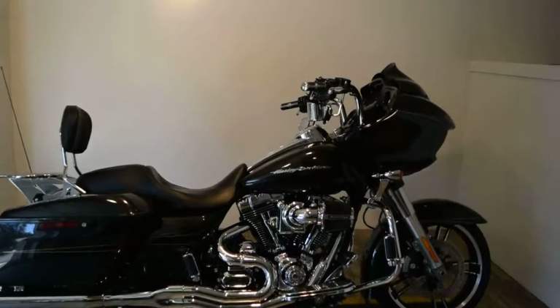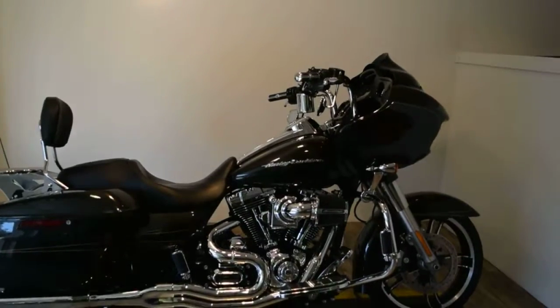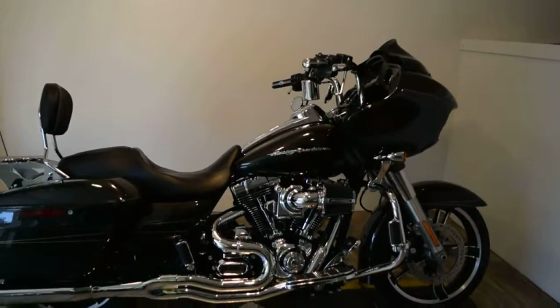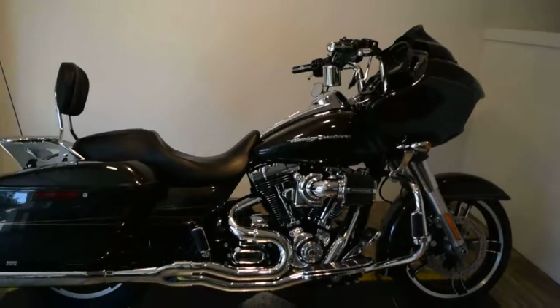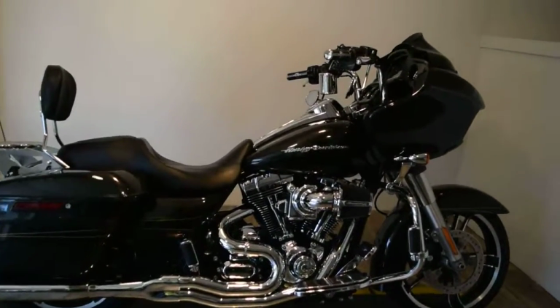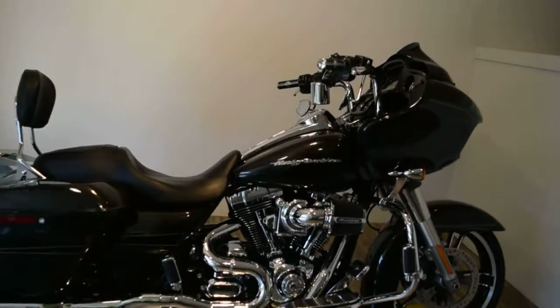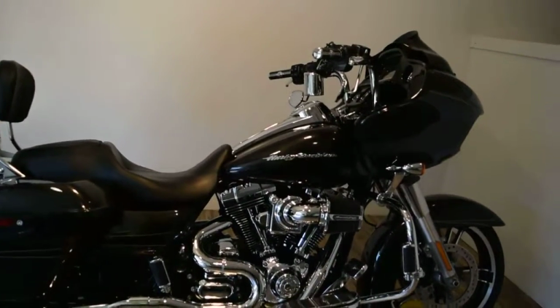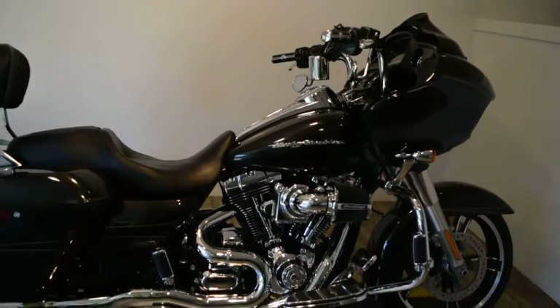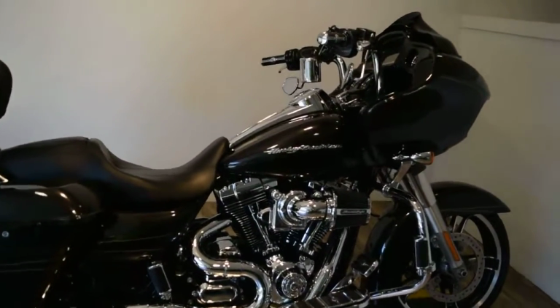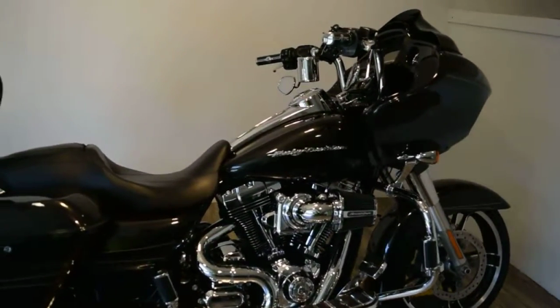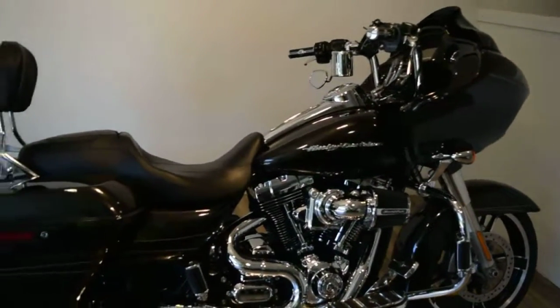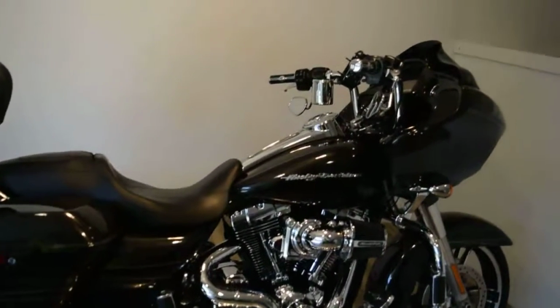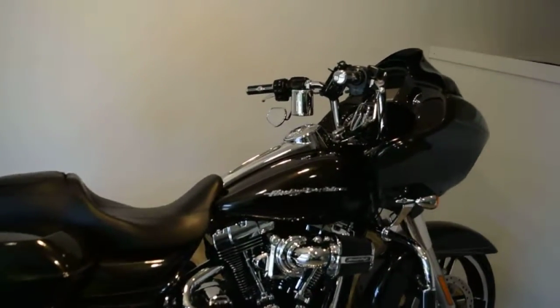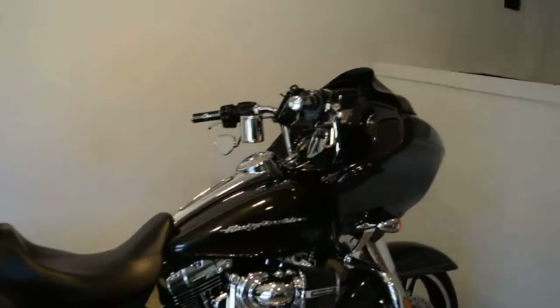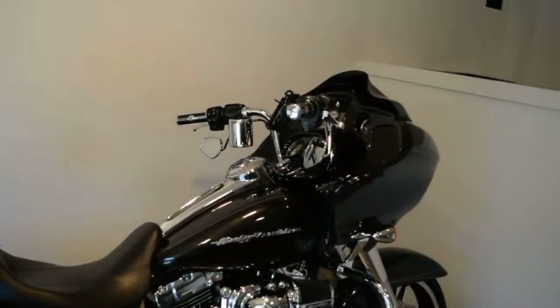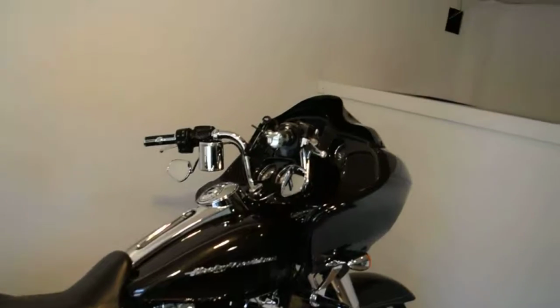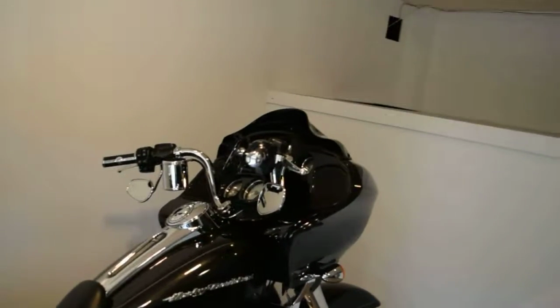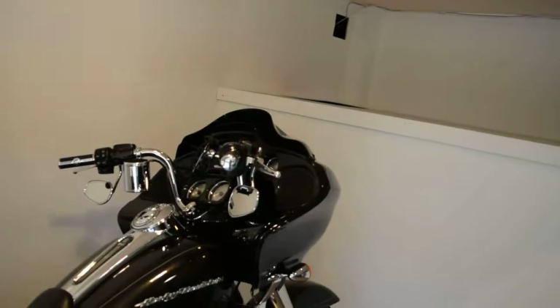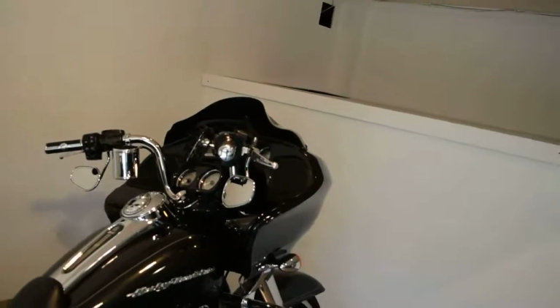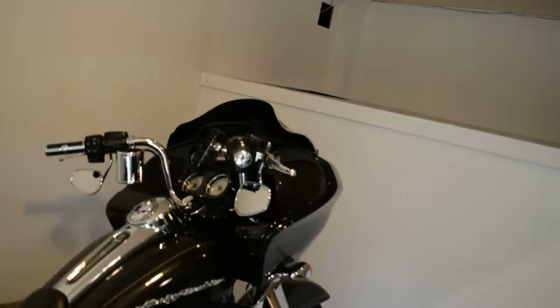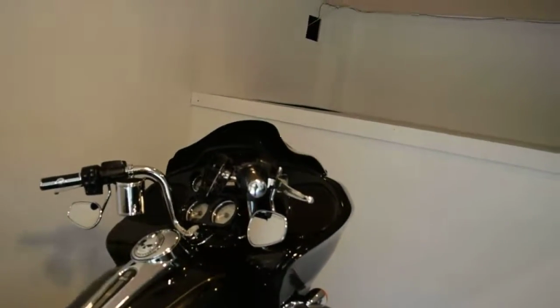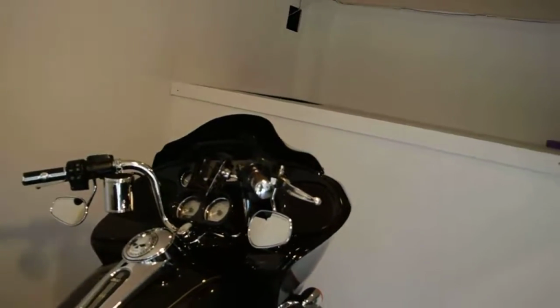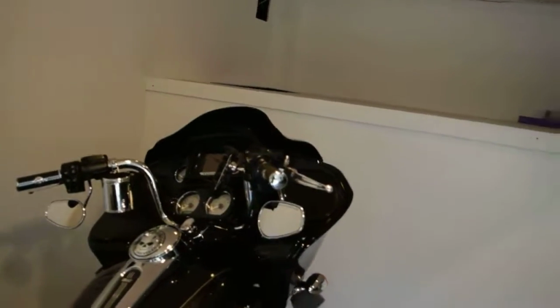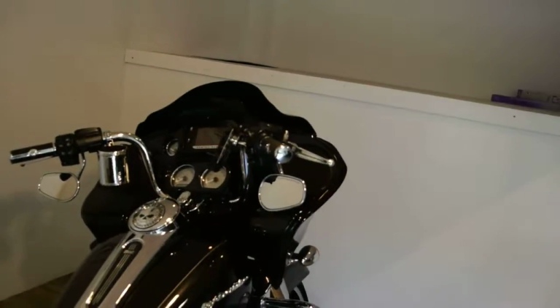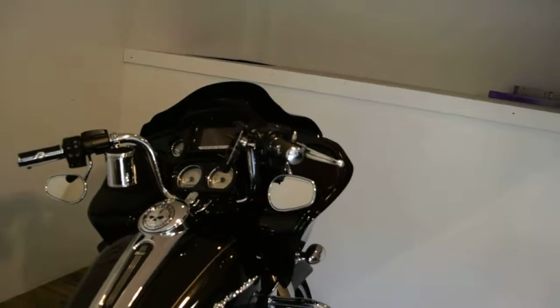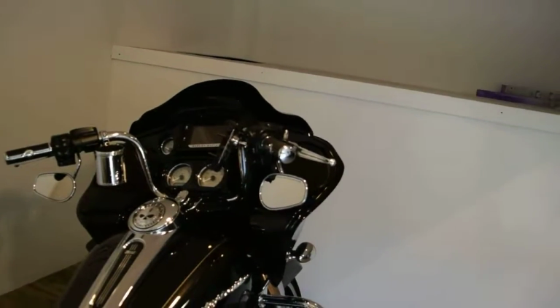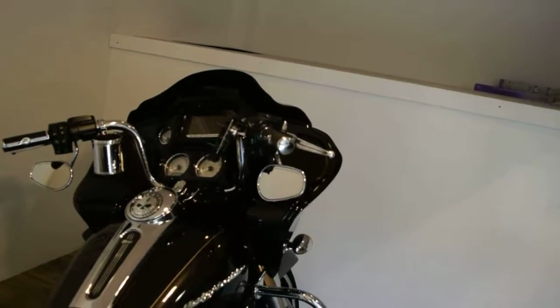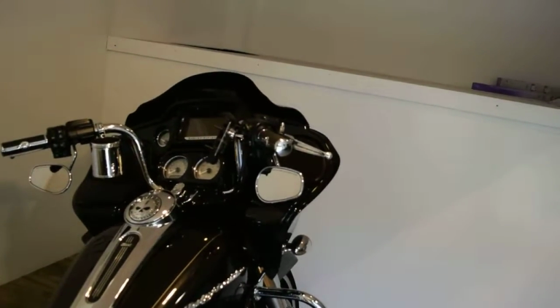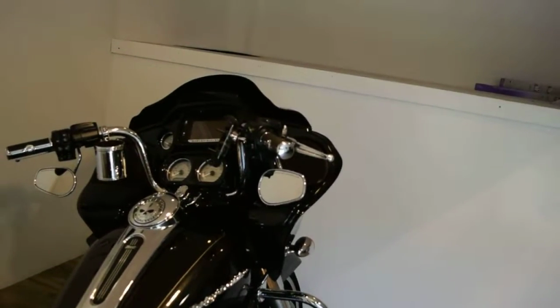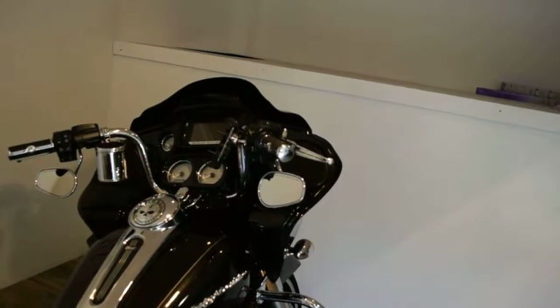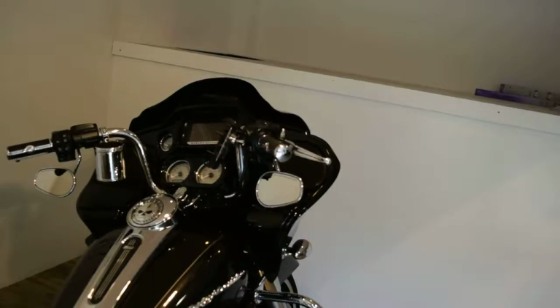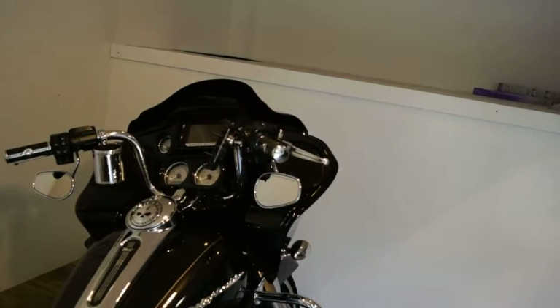It's got two-in-one exhaust. It's got a Screamin' Eagle heavy breather air intake. It's got a cell phone holder, cup holder, and a different windshield. This bike does have navigation and ABS brakes.